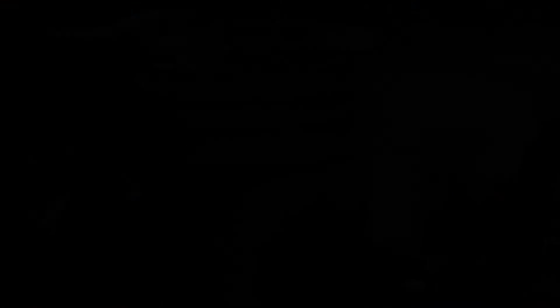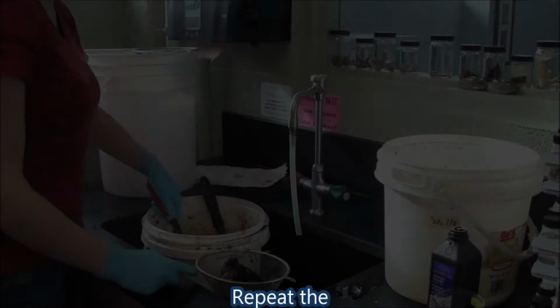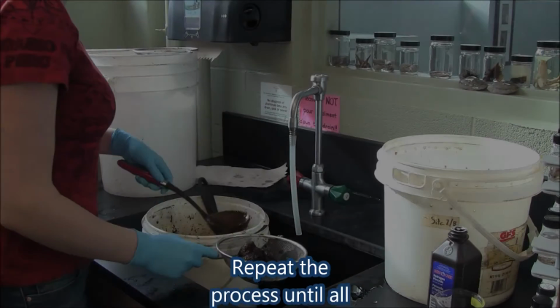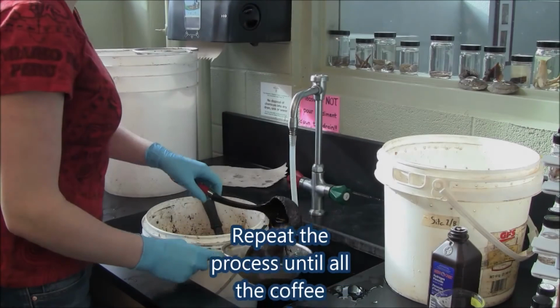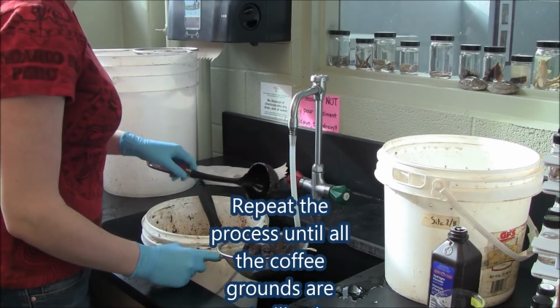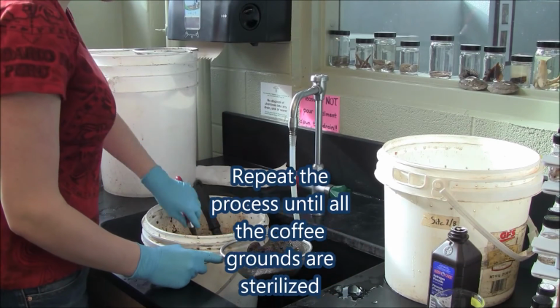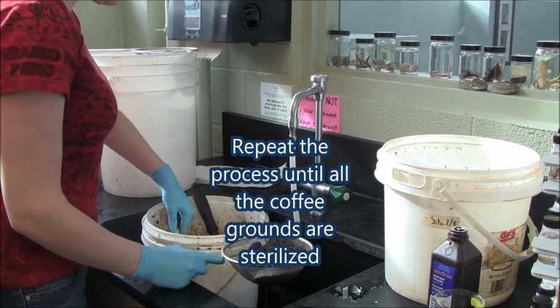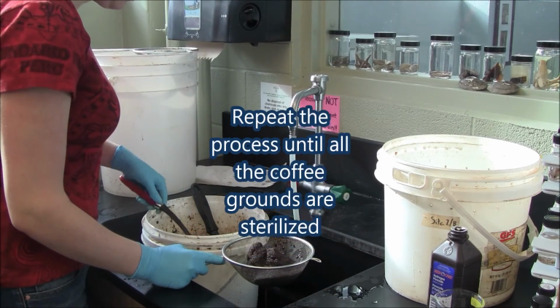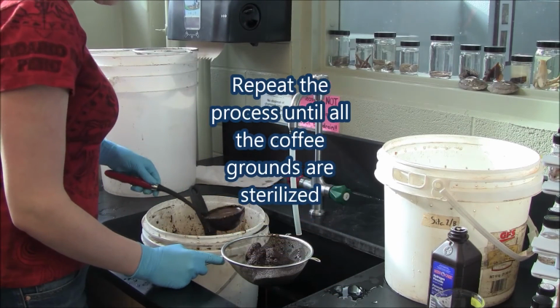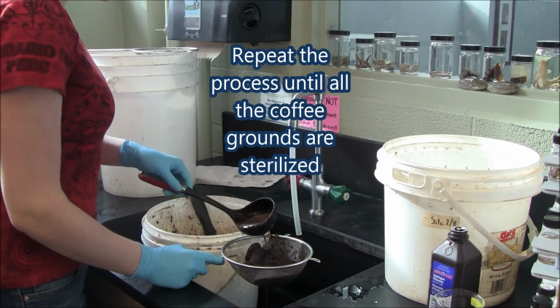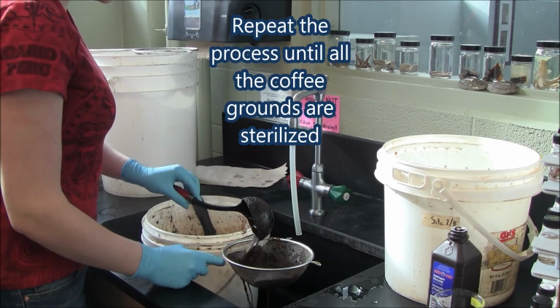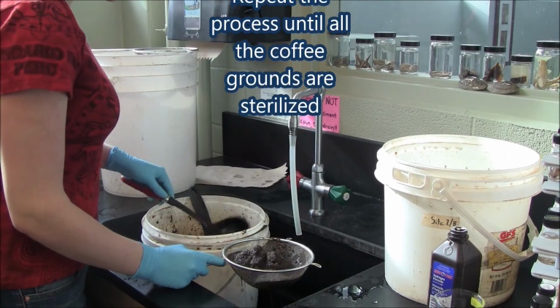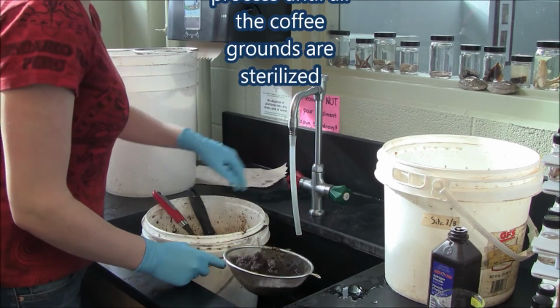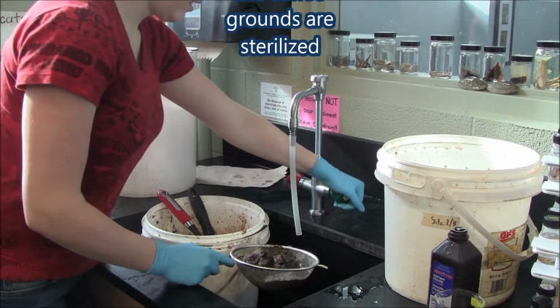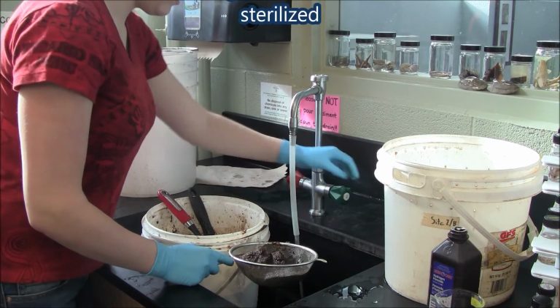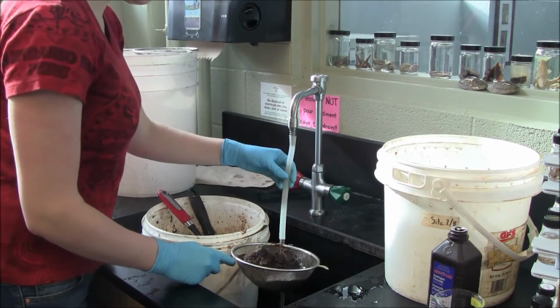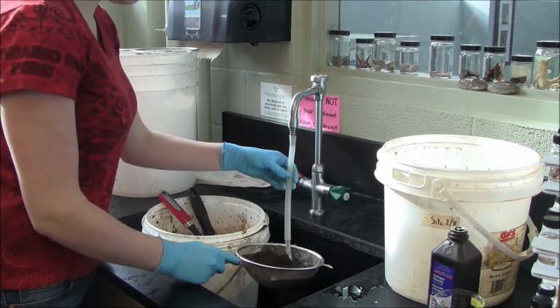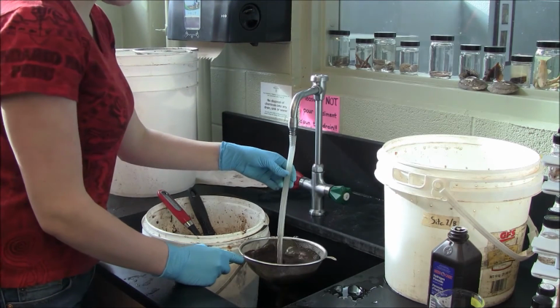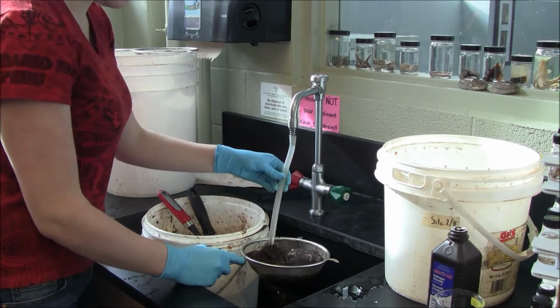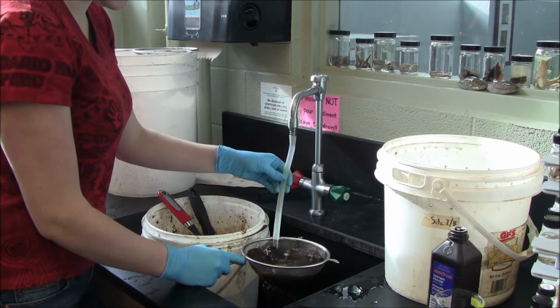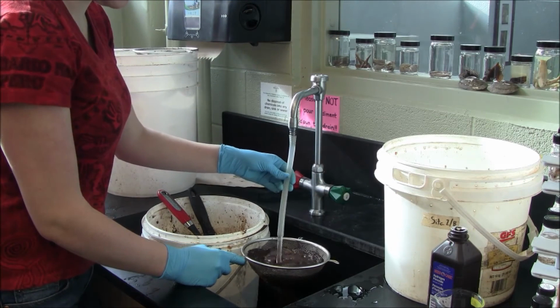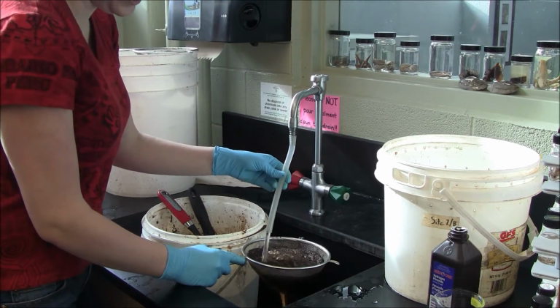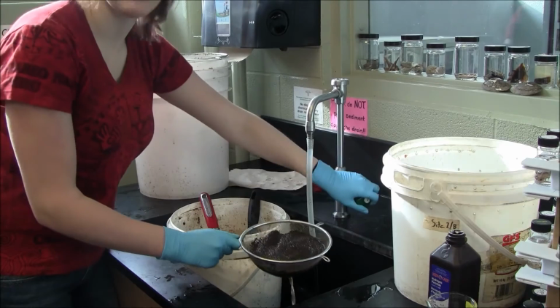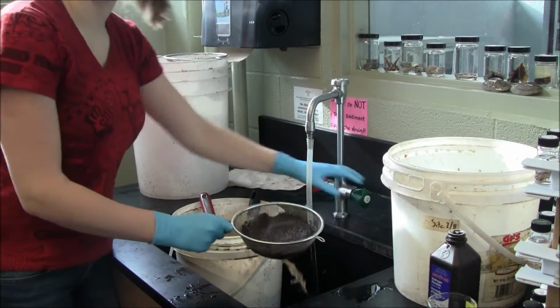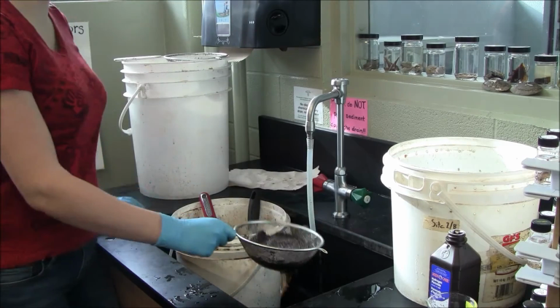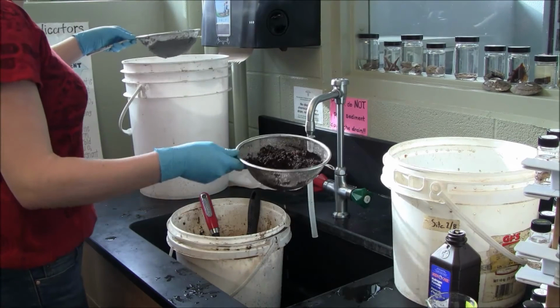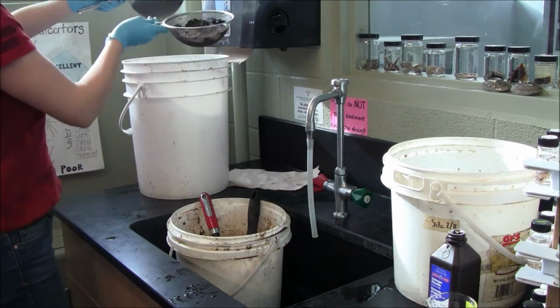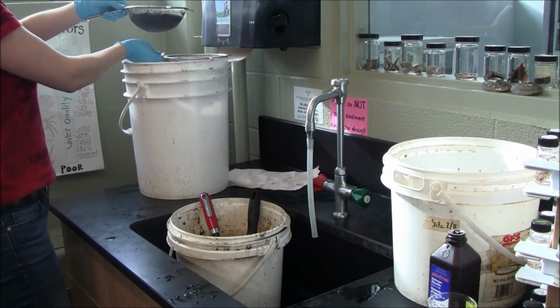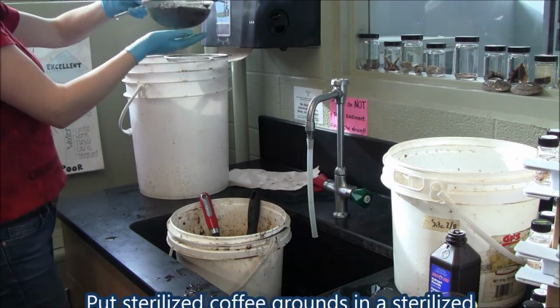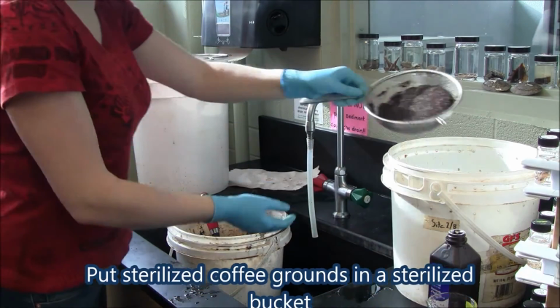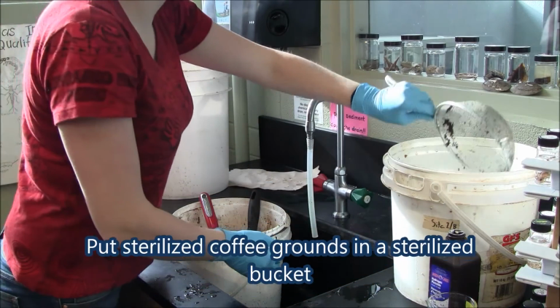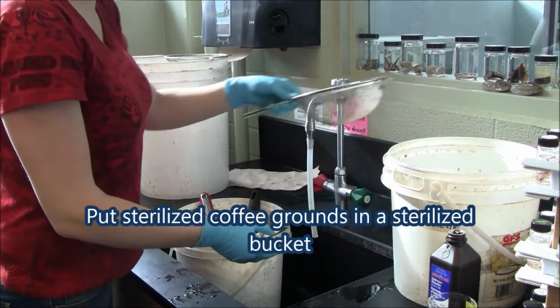Repeat the process until all the coffee grounds are sterilized. Scoop the coffee ground mixture into the strainer, rinse thoroughly with tap water, set the strainer aside to finish straining, and put the sterilized coffee grounds into a sterilized bucket.